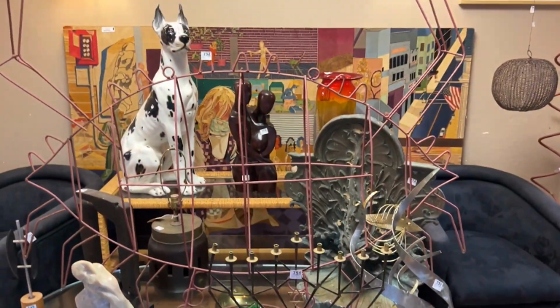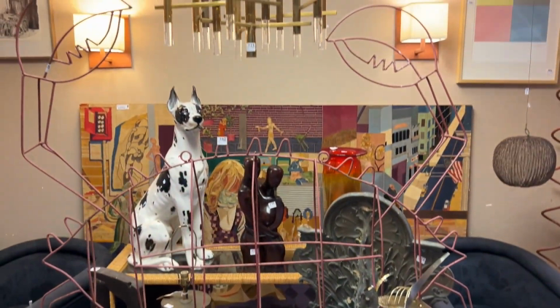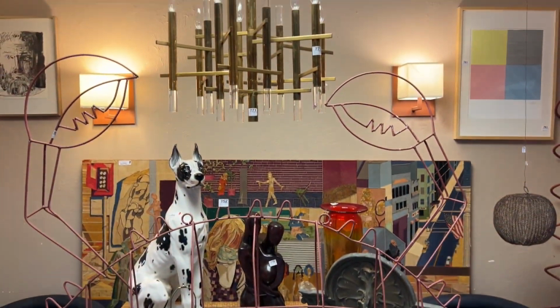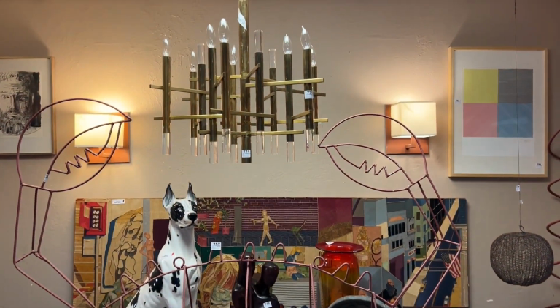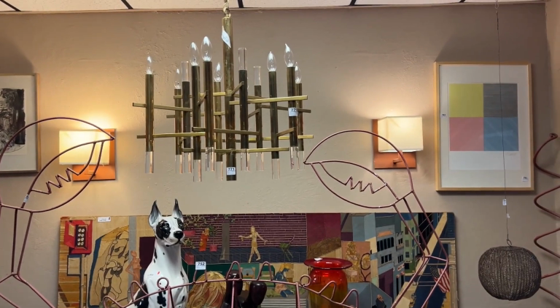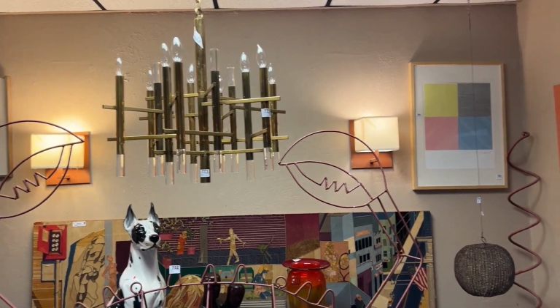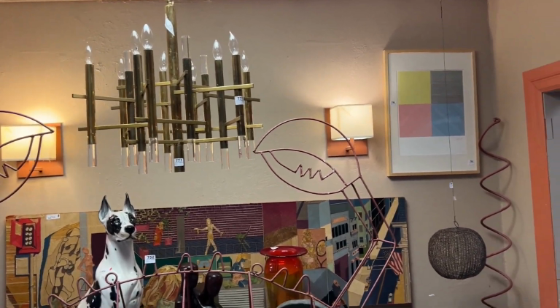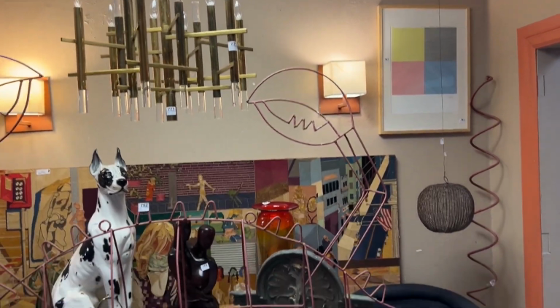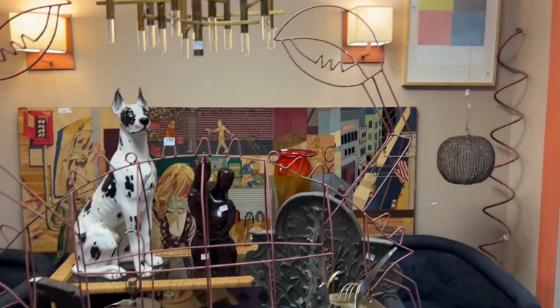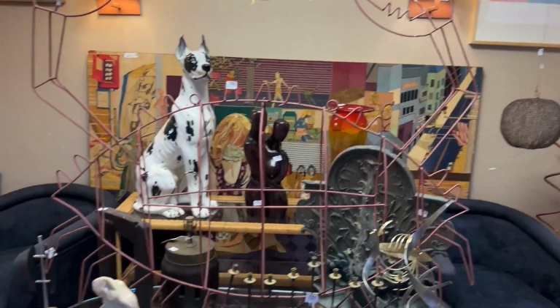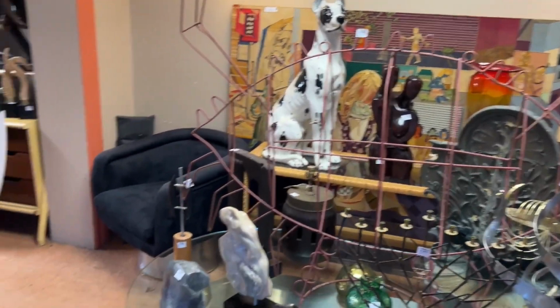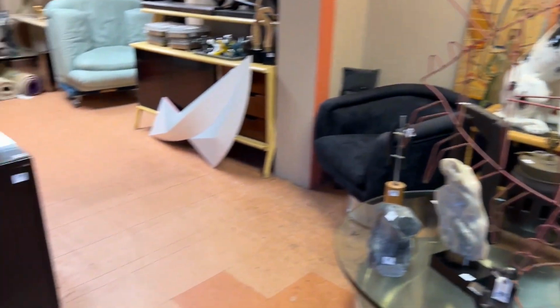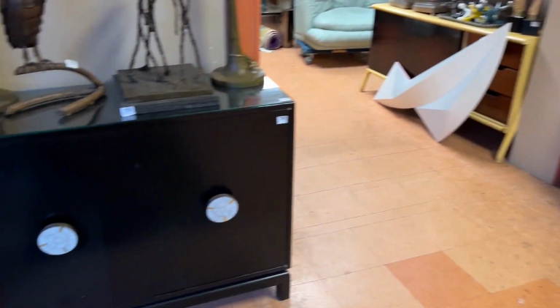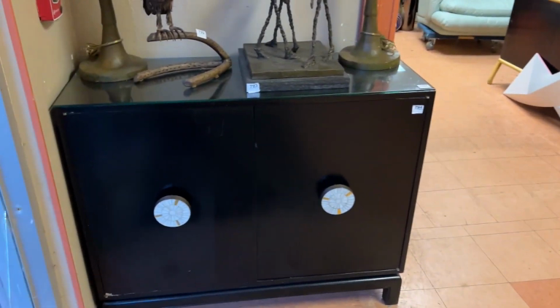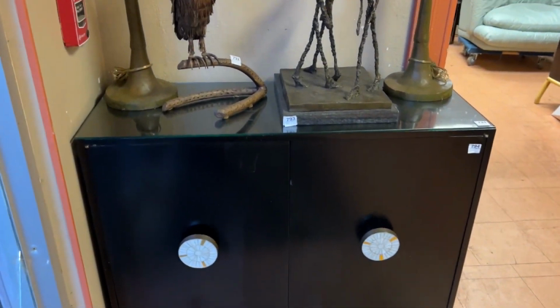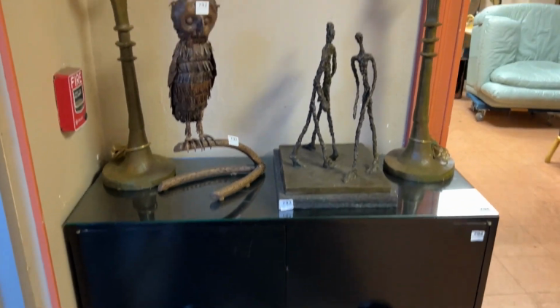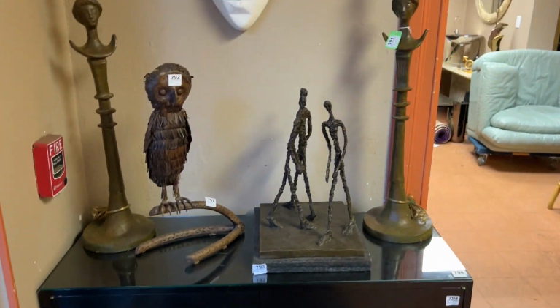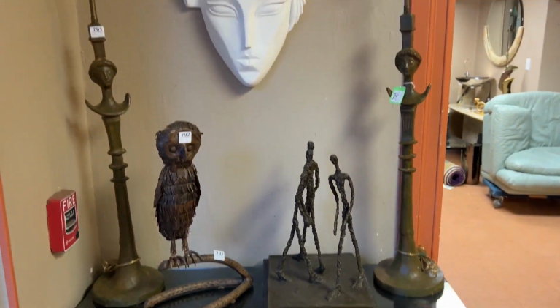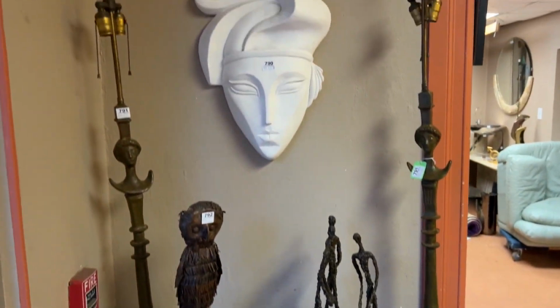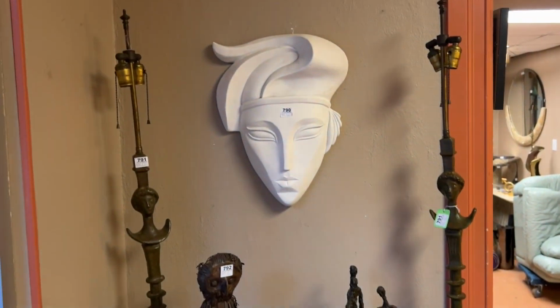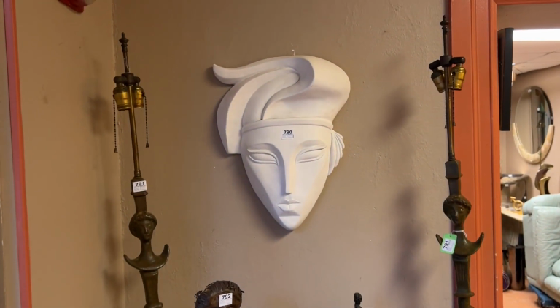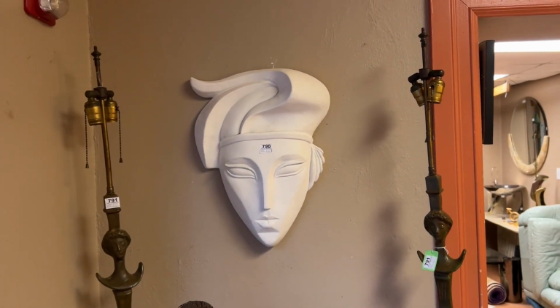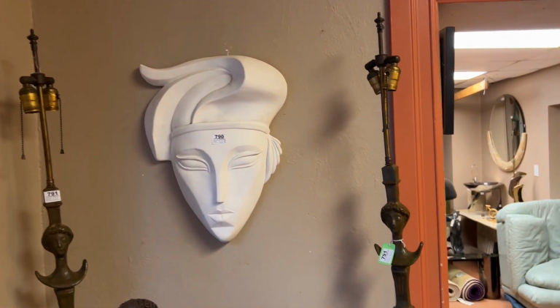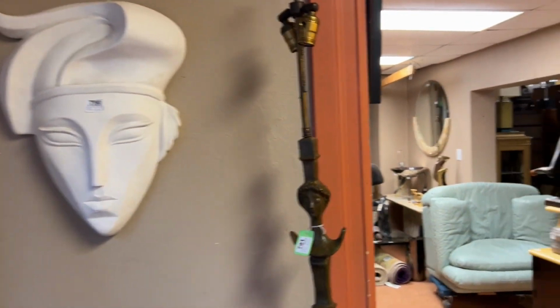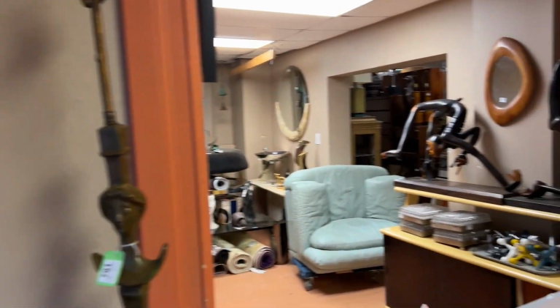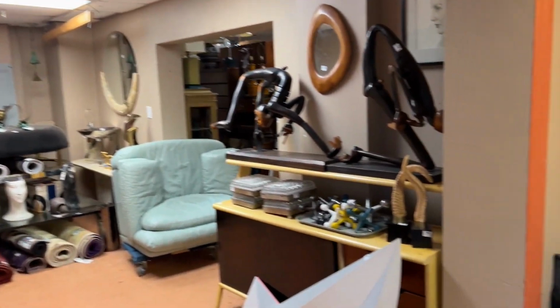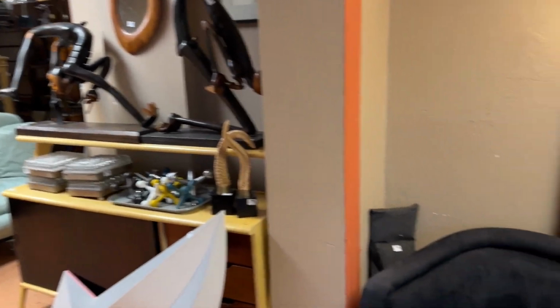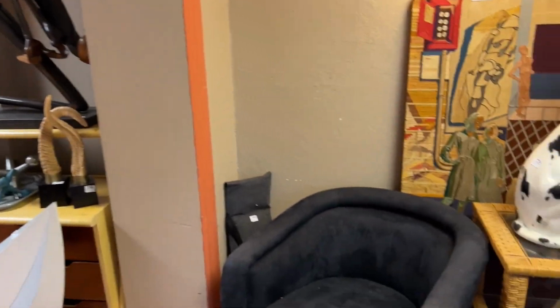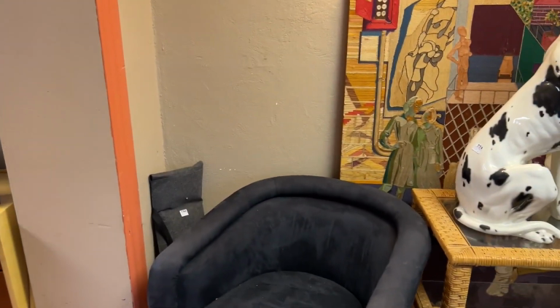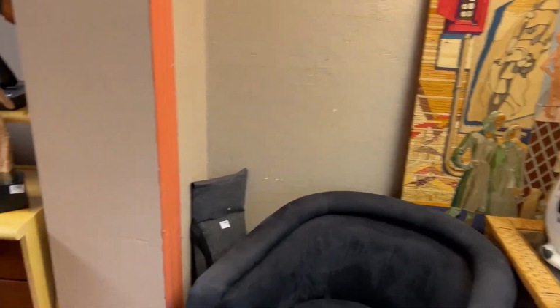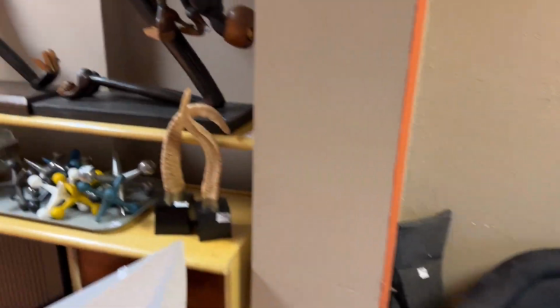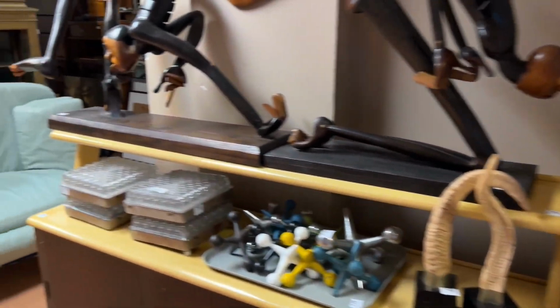Nice lot right here. Chandeliers. I missed one of the better chandeliers — I'll show you in the next room. It's a Tyno. Over here you have Brutalist pieces and nice vintage wall hangings. All right, so let's continue day two.